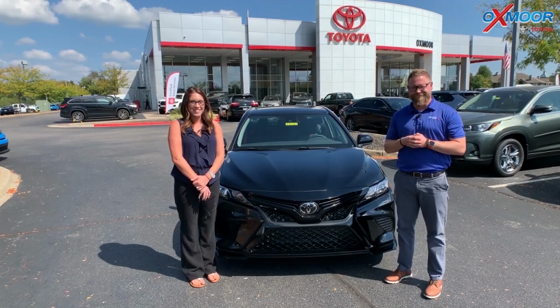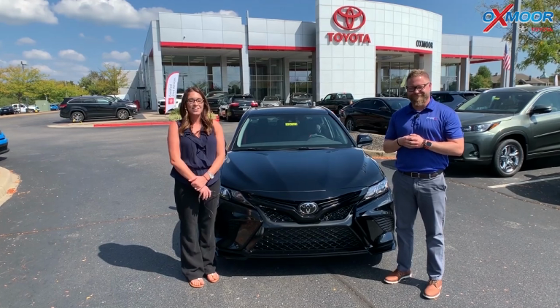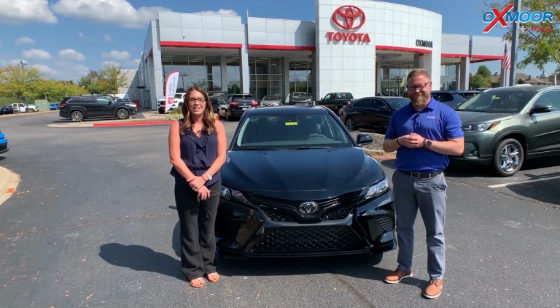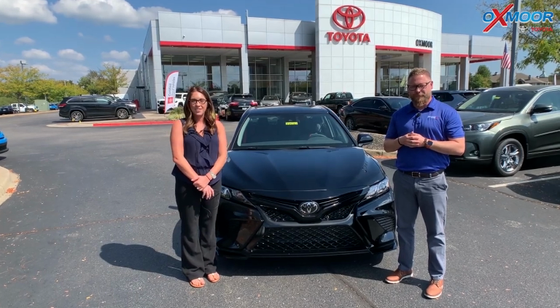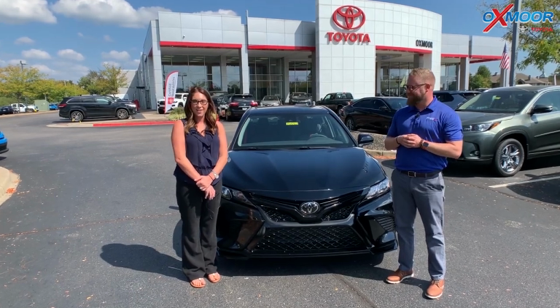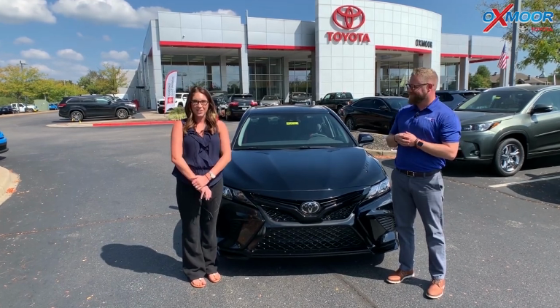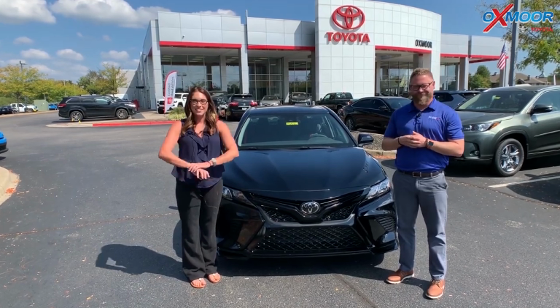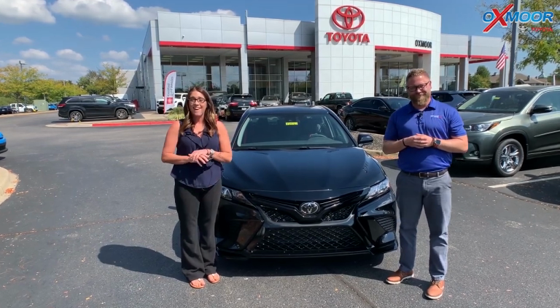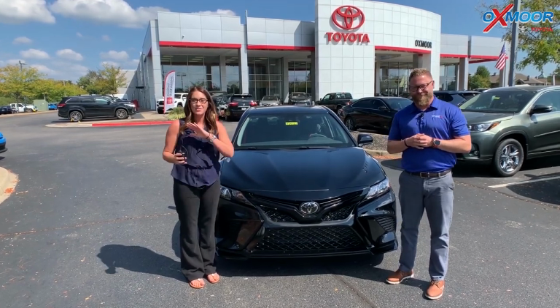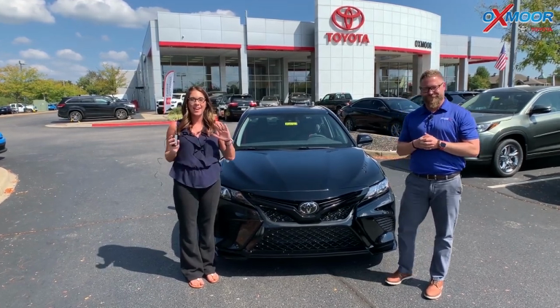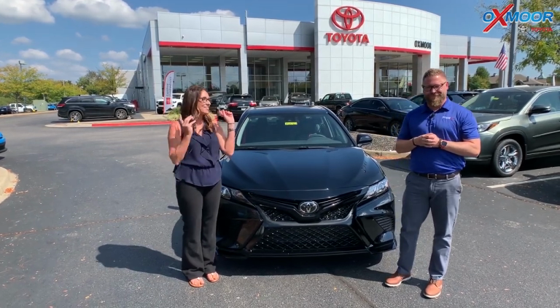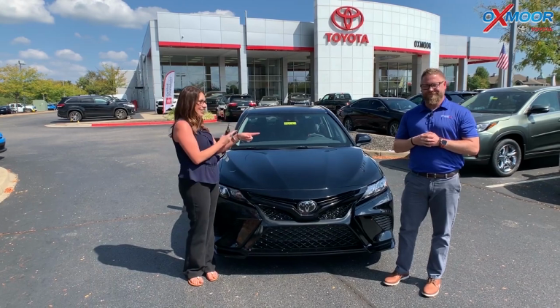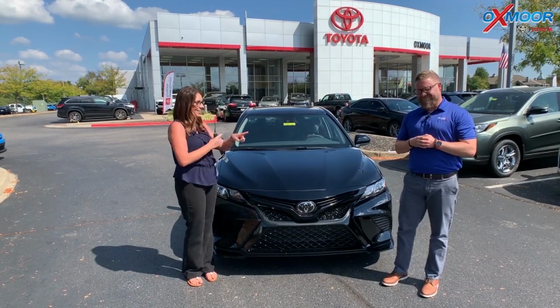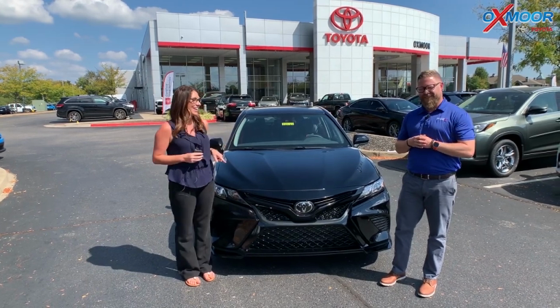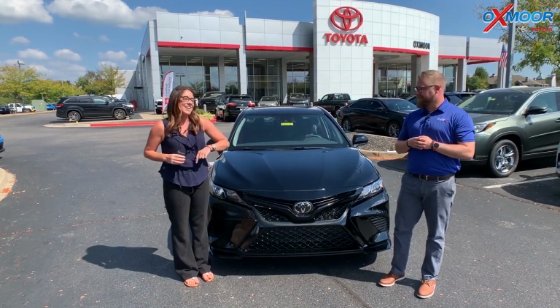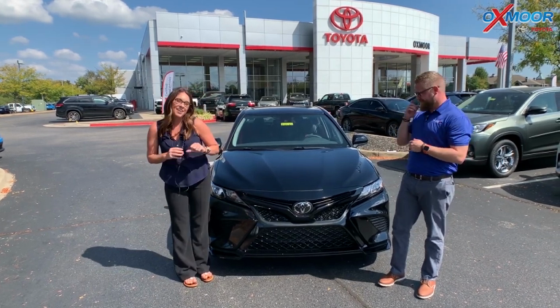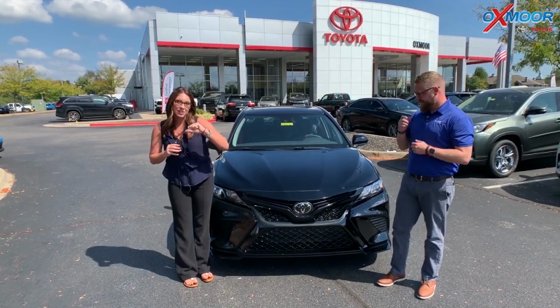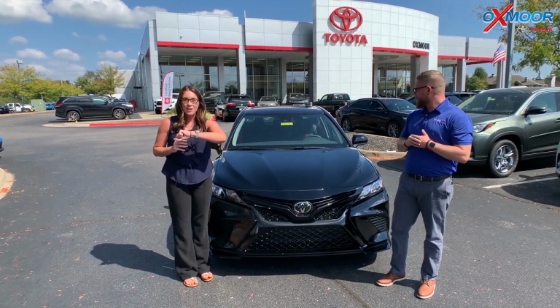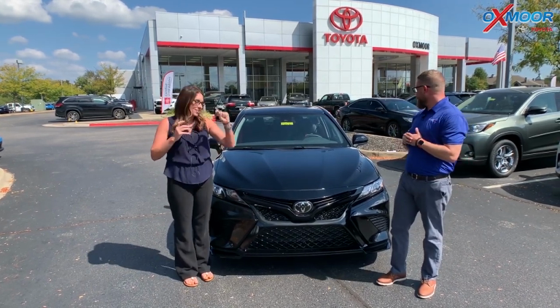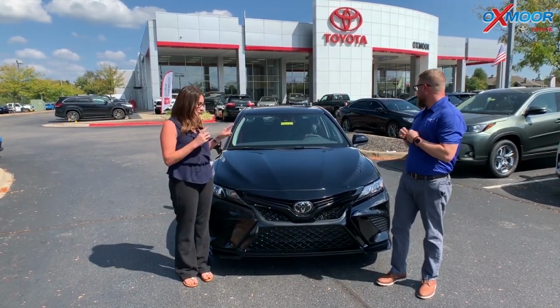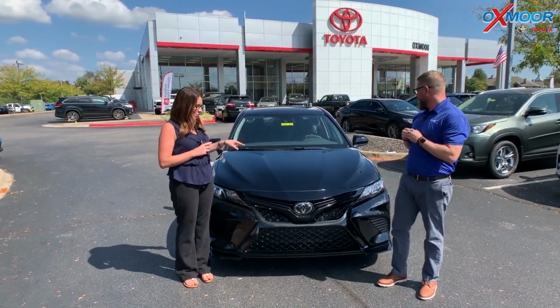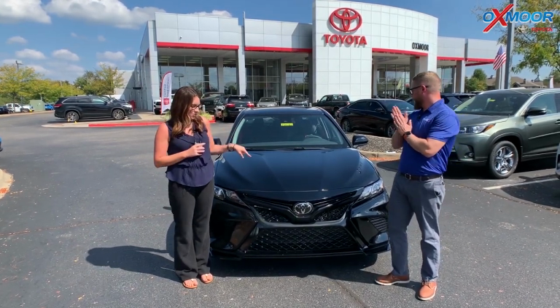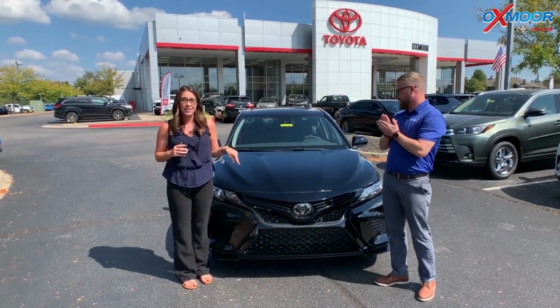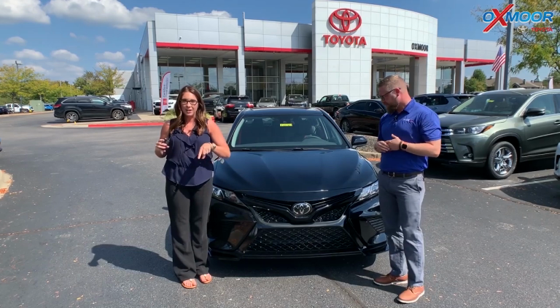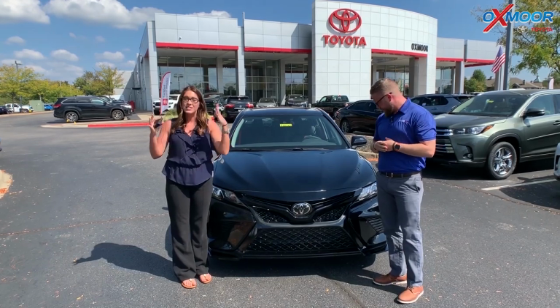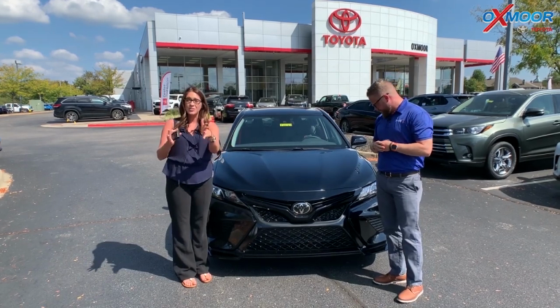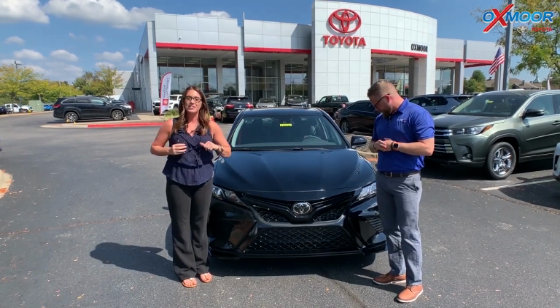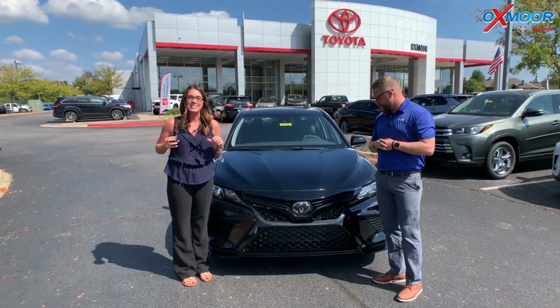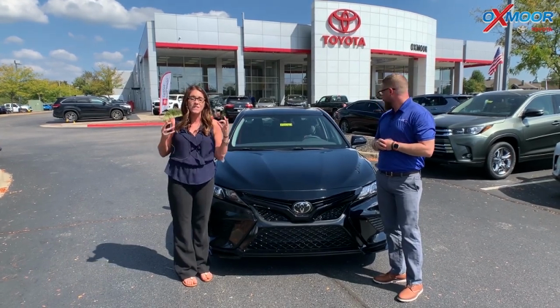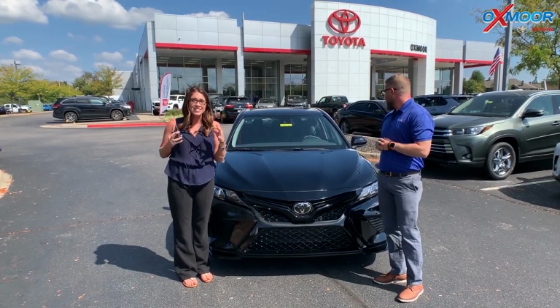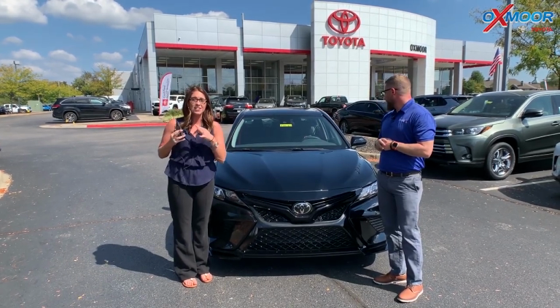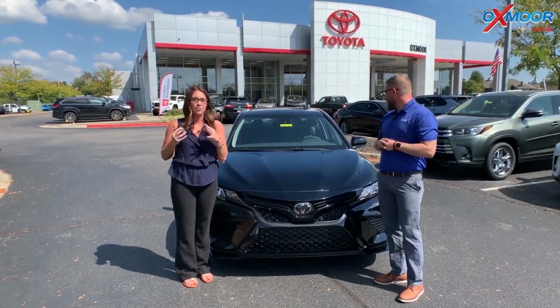Hey everyone, it's Gabrielle with Oxmoor Auto Group. I'm here today at Oxmoor Toyota. I have Chuck here with me. We're going to be going over the 2020 Toyota Camry. What's special about this one — it's the first TRD Pro.